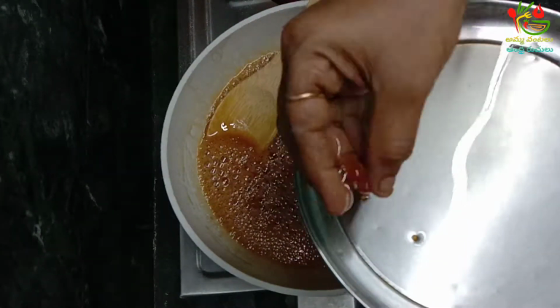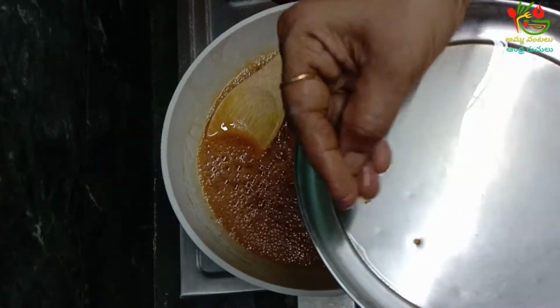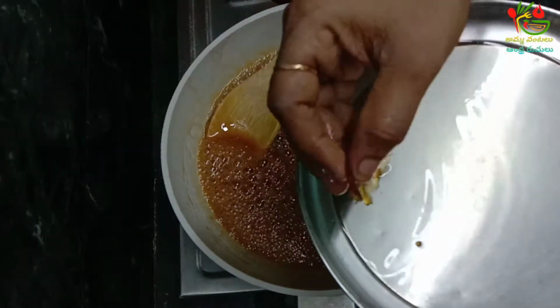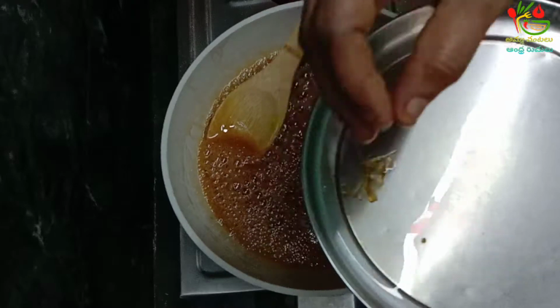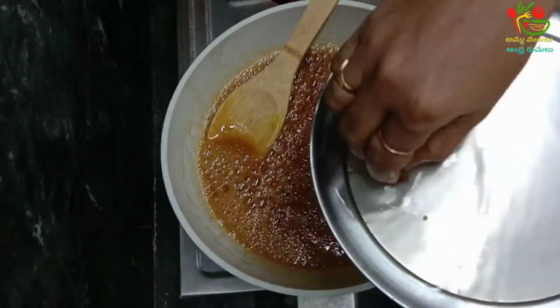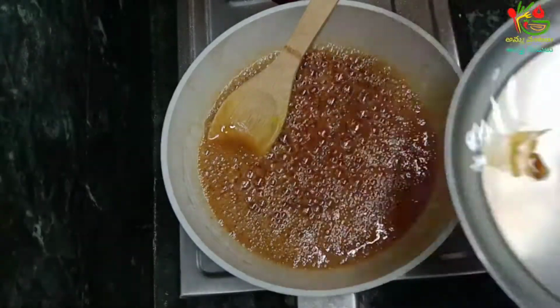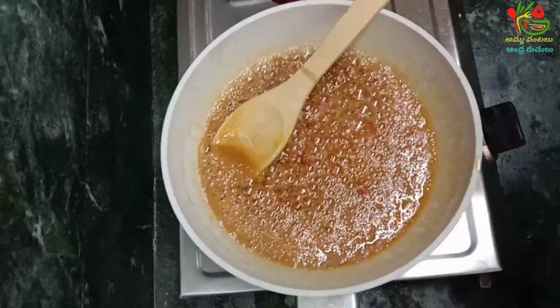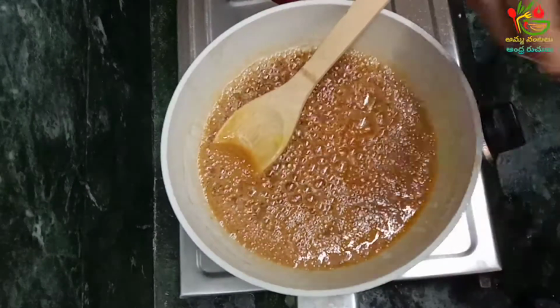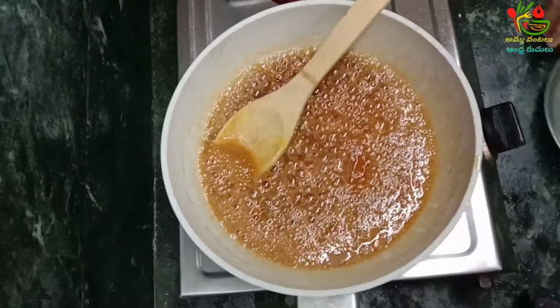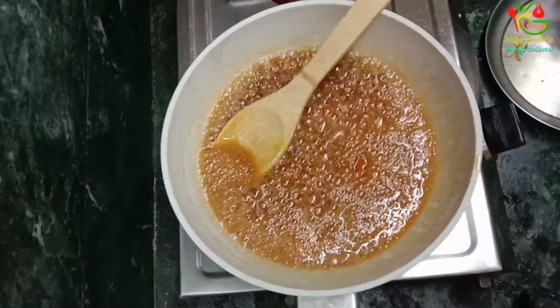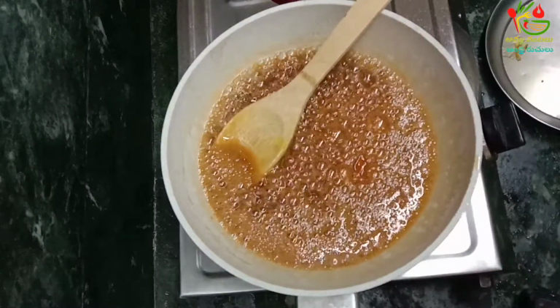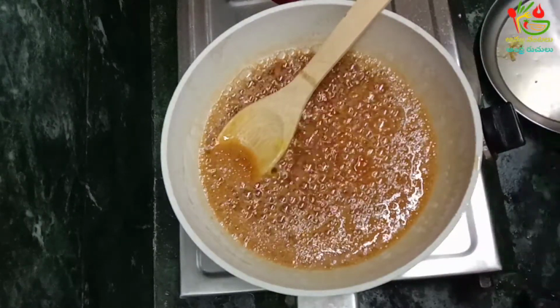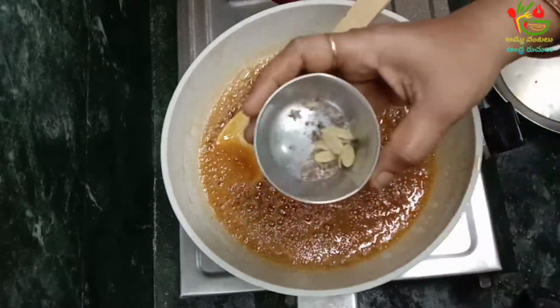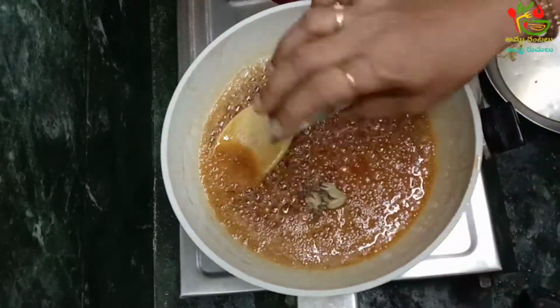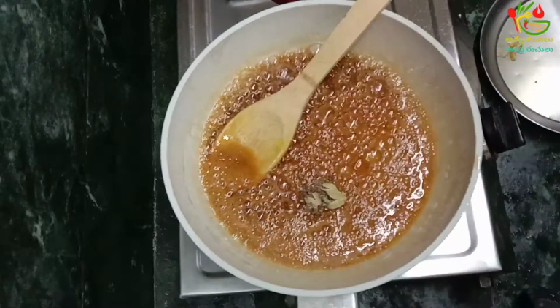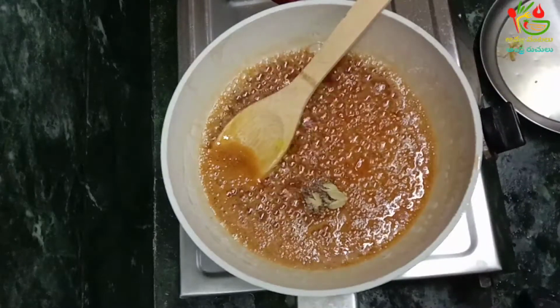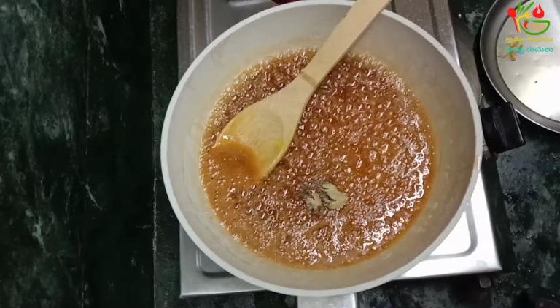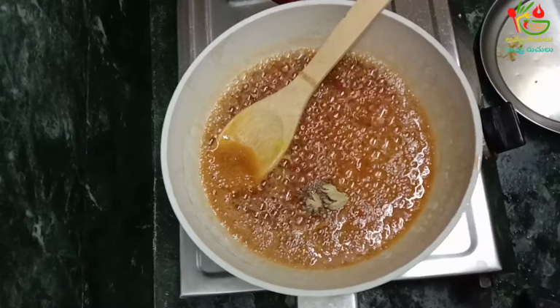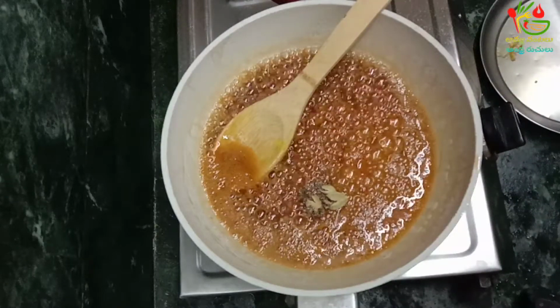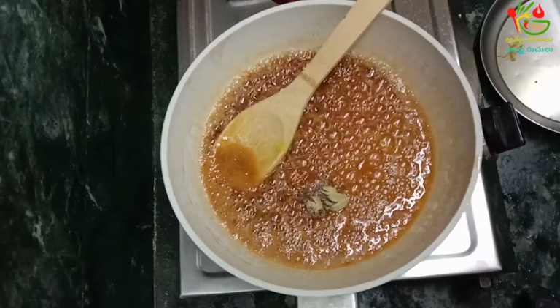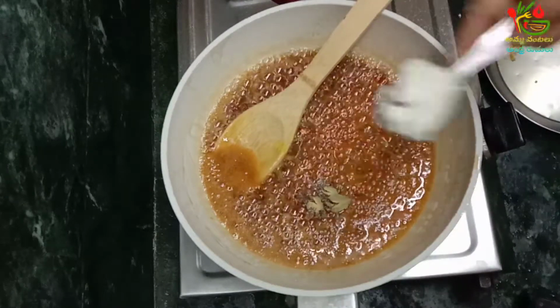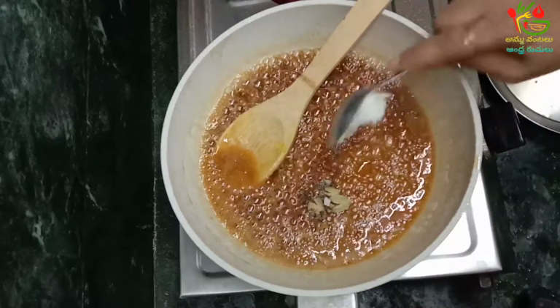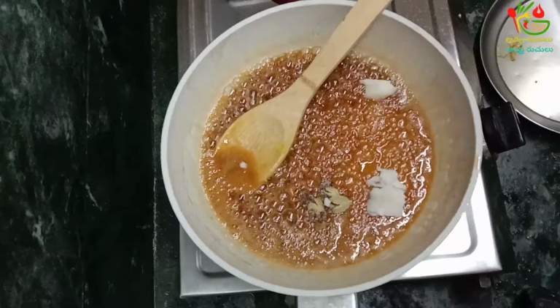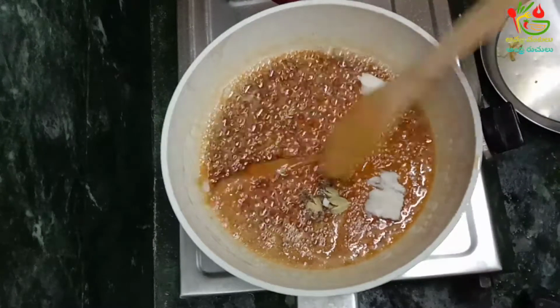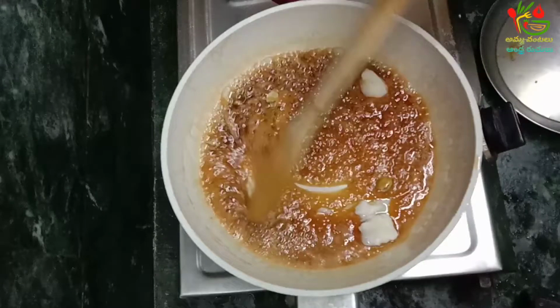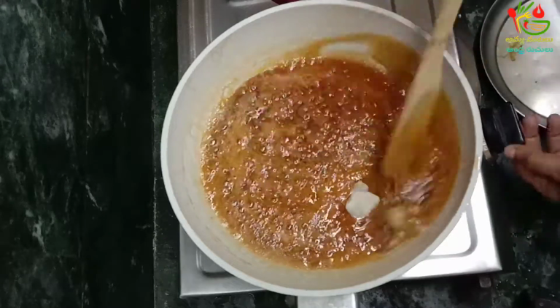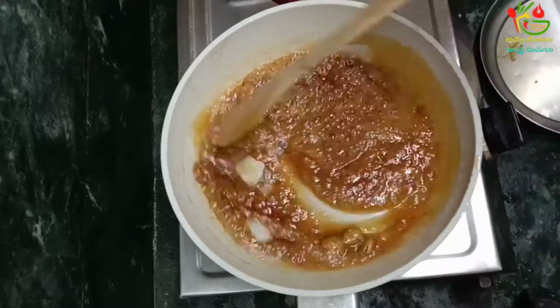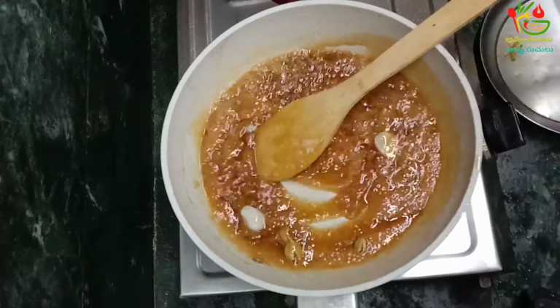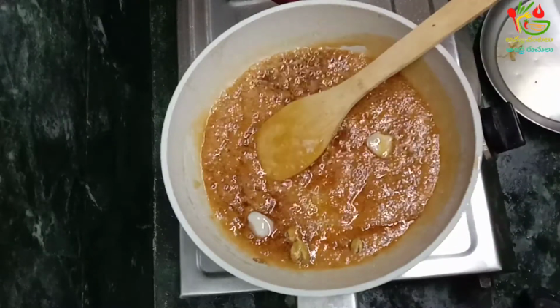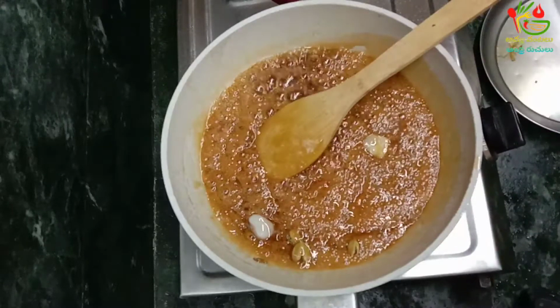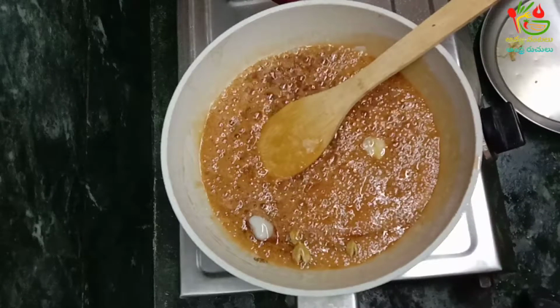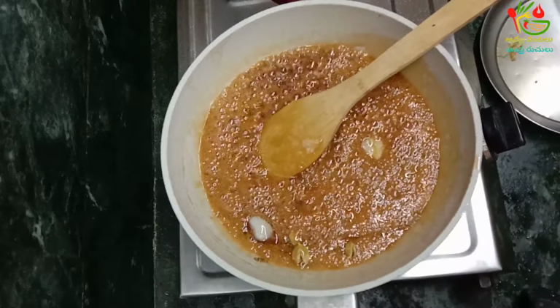Now I will make the plate and put the plate in the plate. Then I will make the plate with the plate.